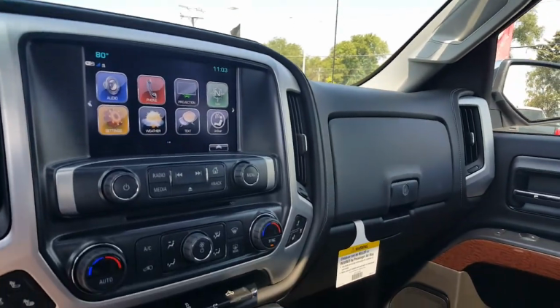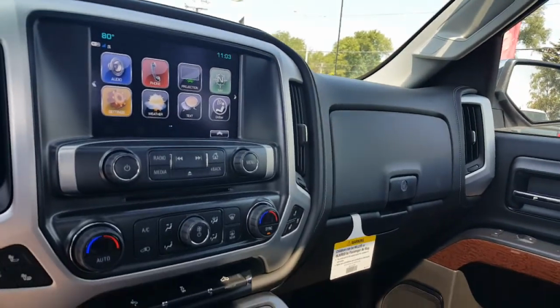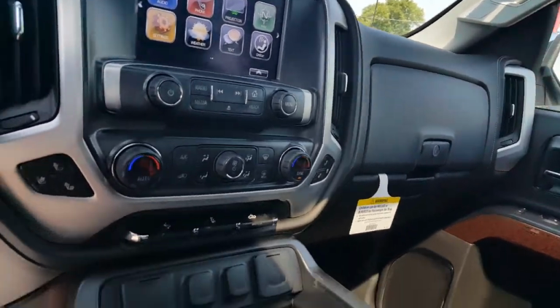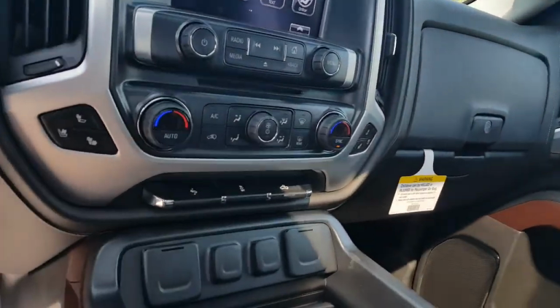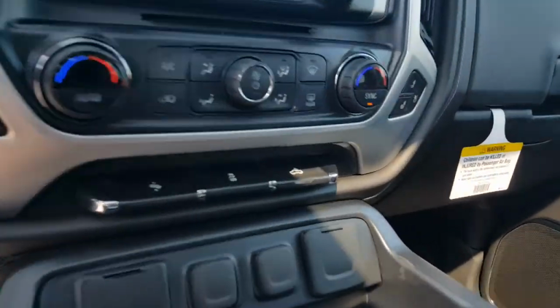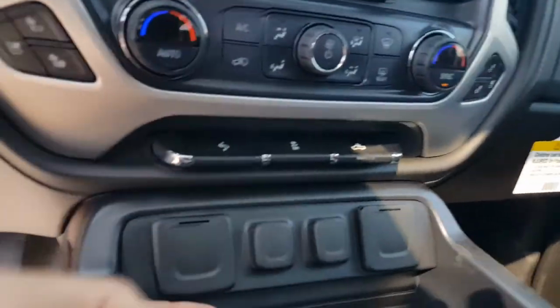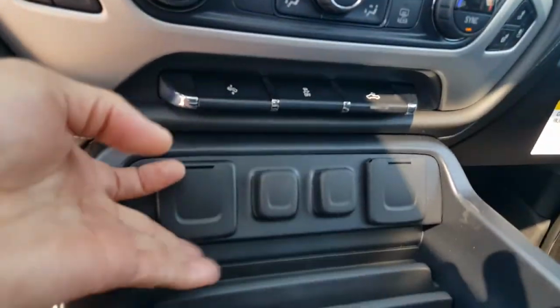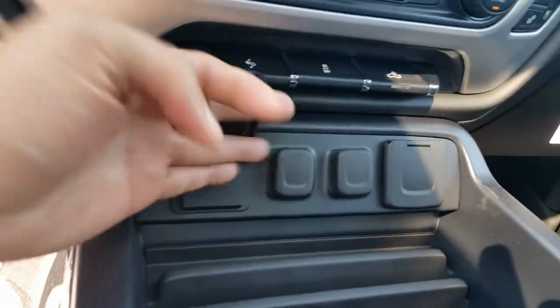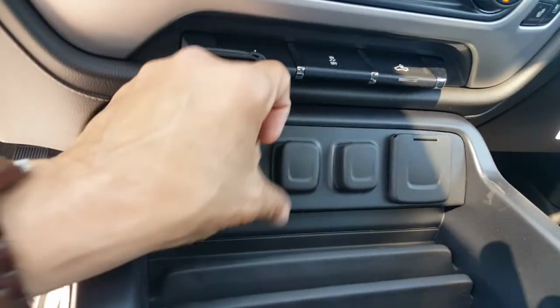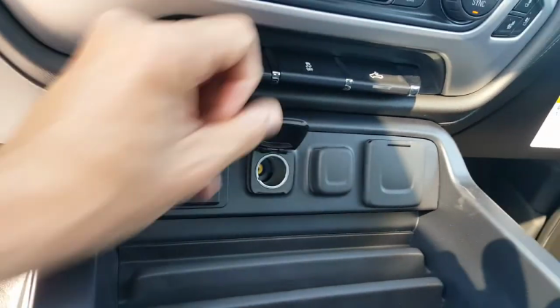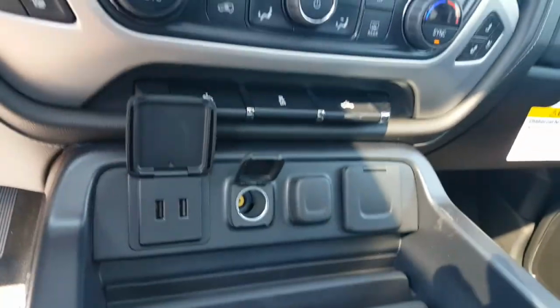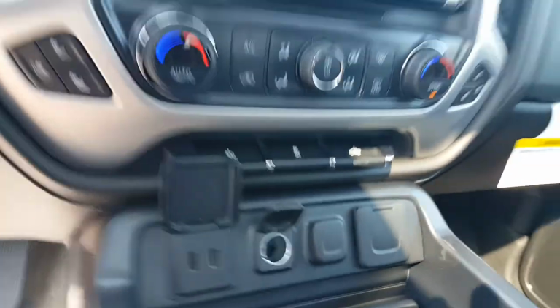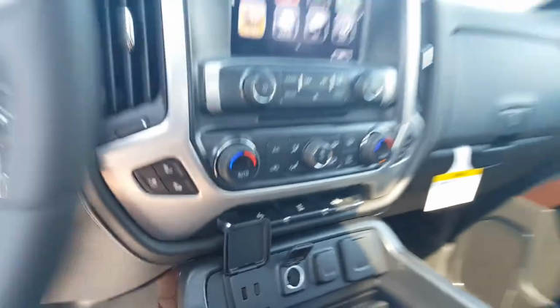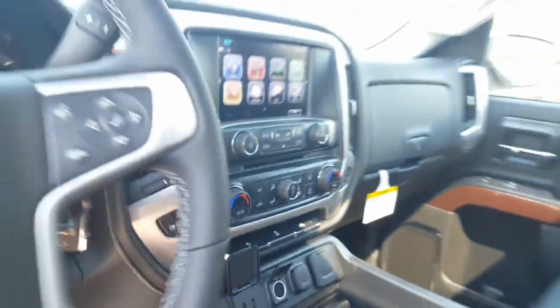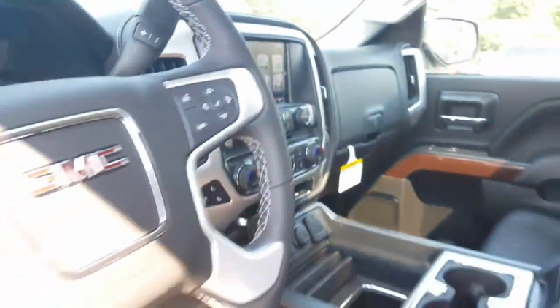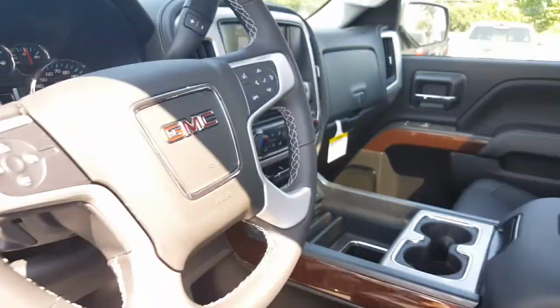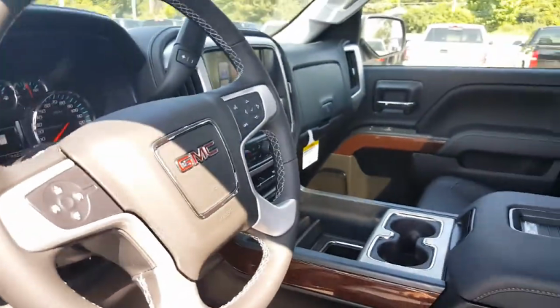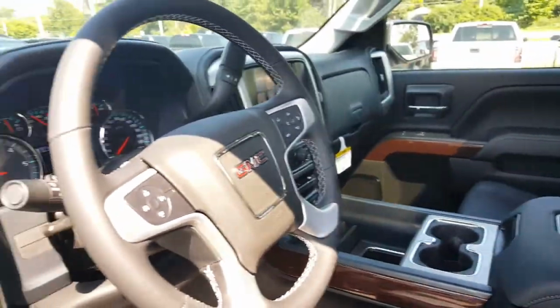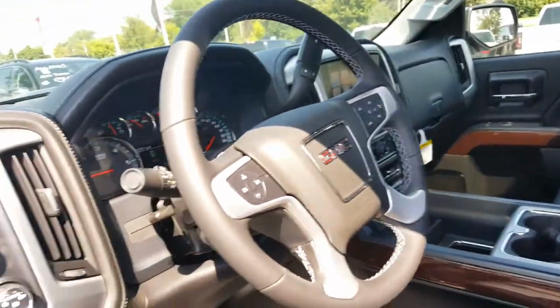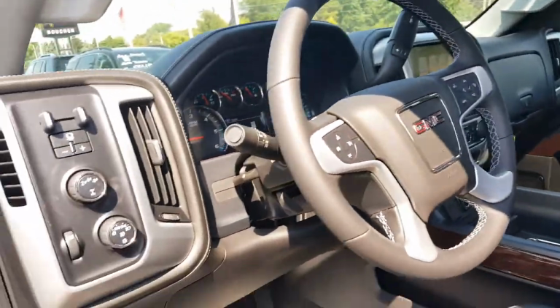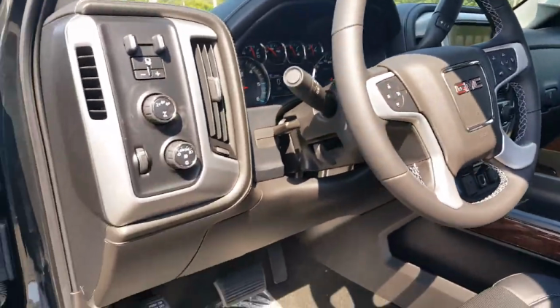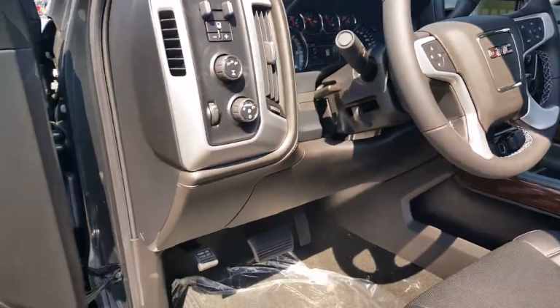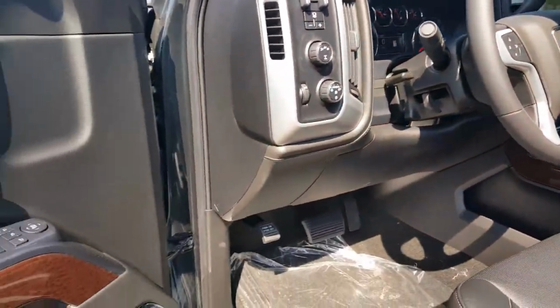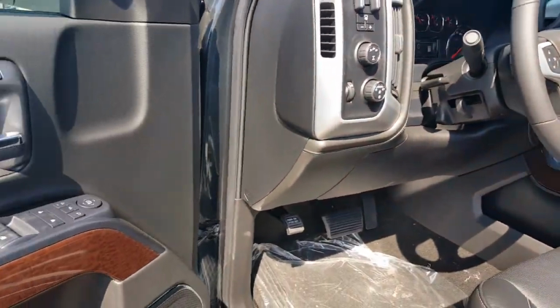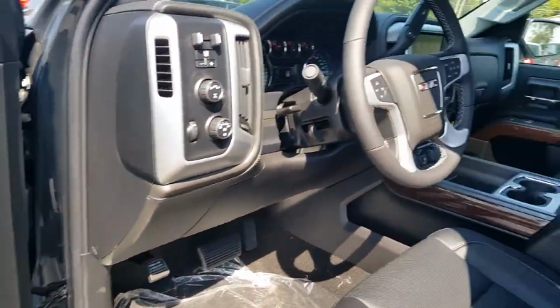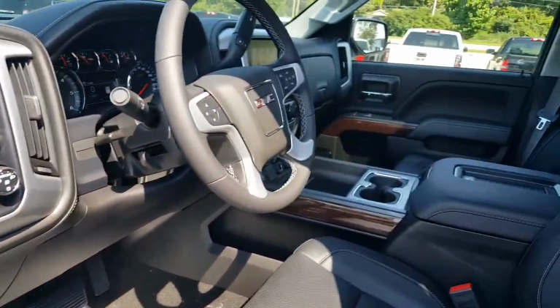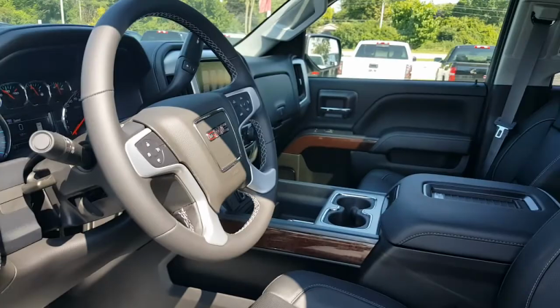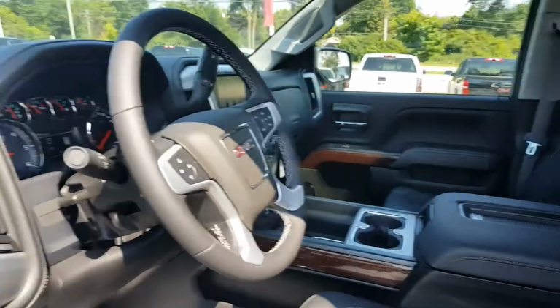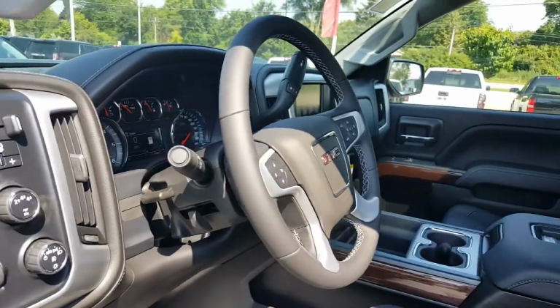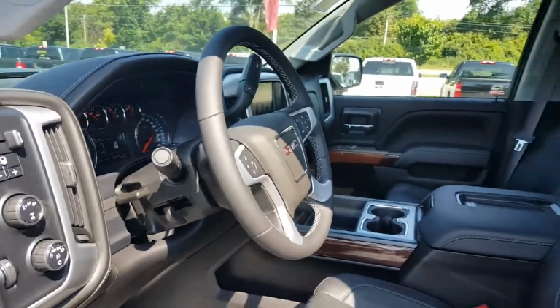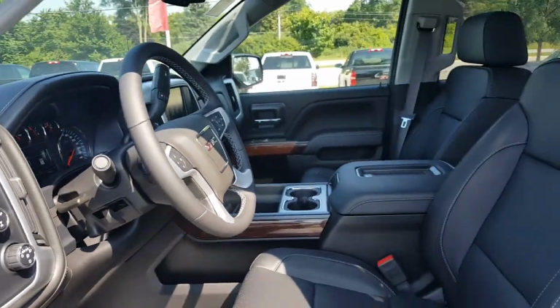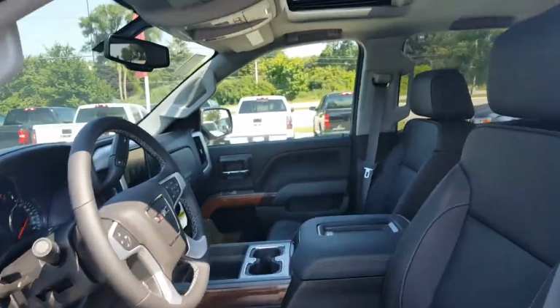A CD player is still available, plus tons of outlets and Bluetooth capability. Pretty nice sound system there. Also, this is a four-wheel drive vehicle and it even has a sunroof.